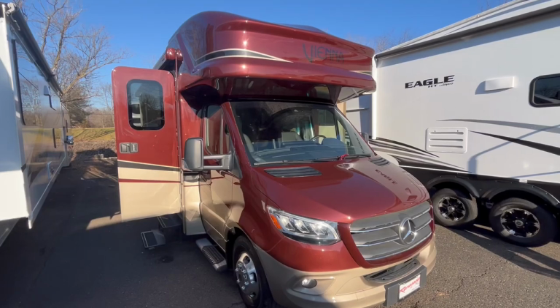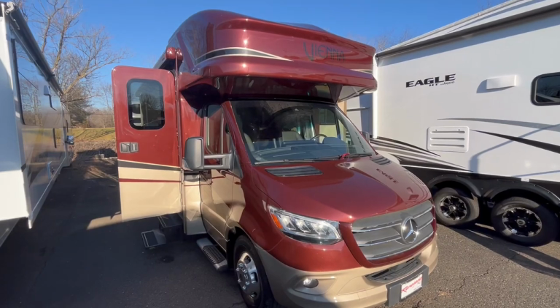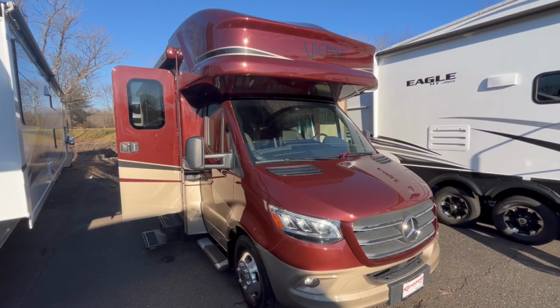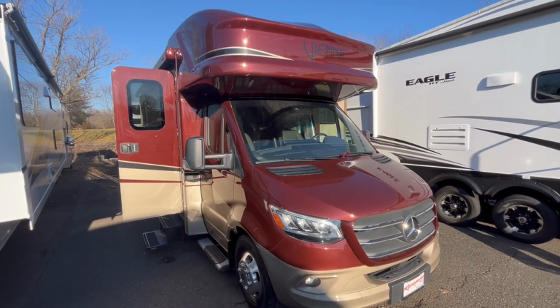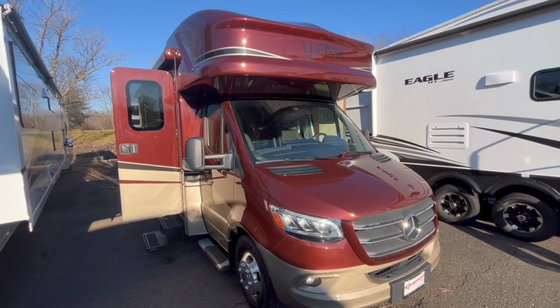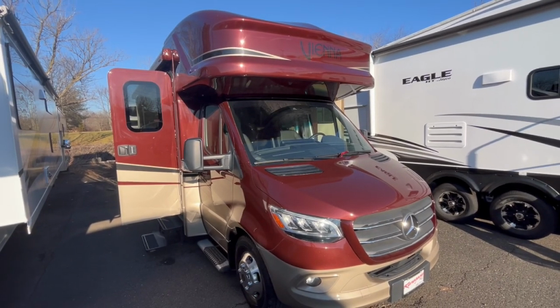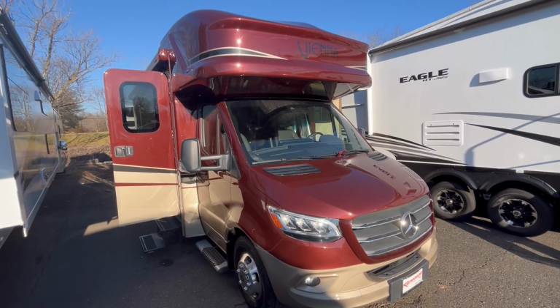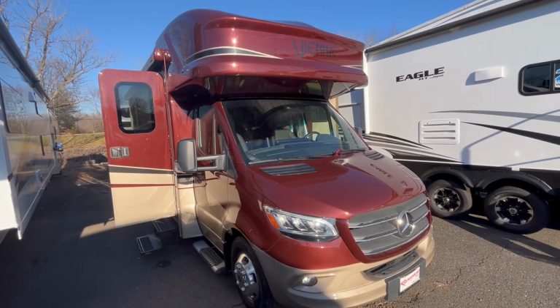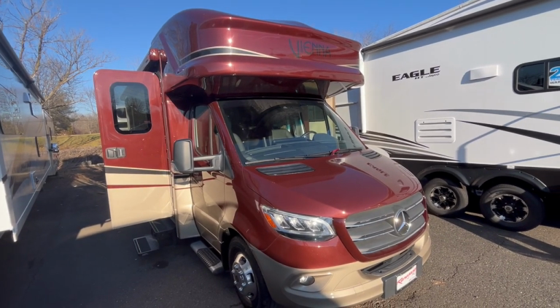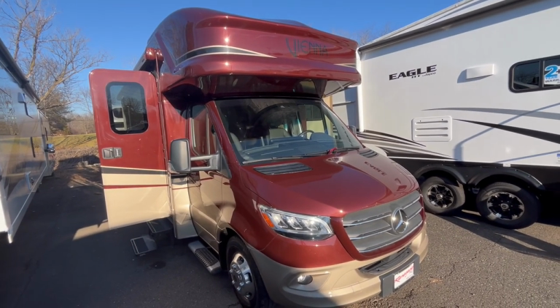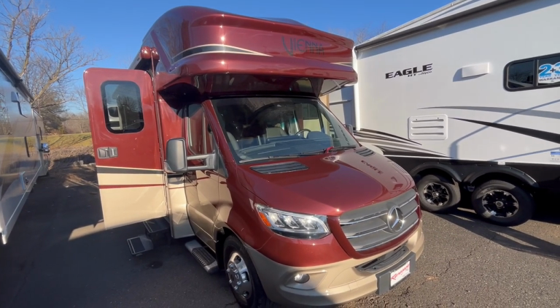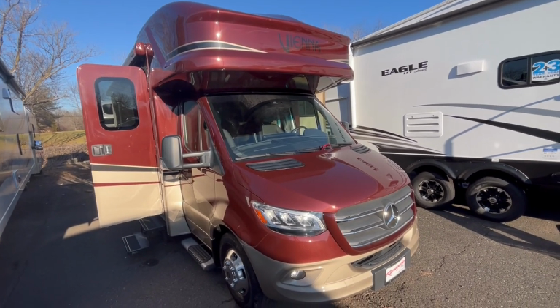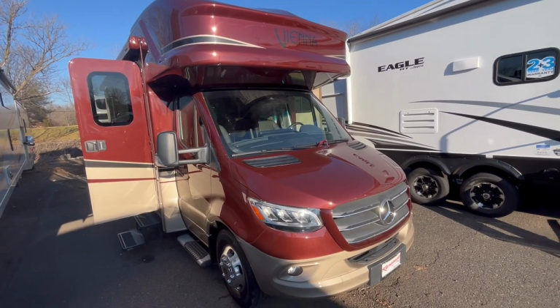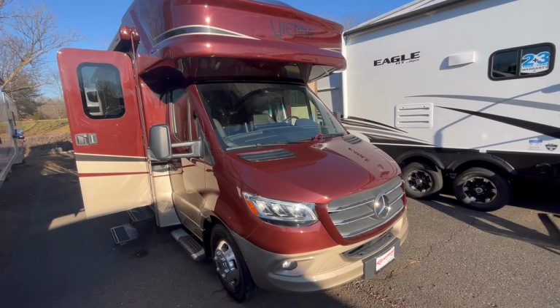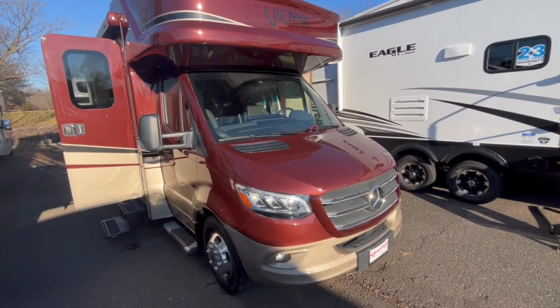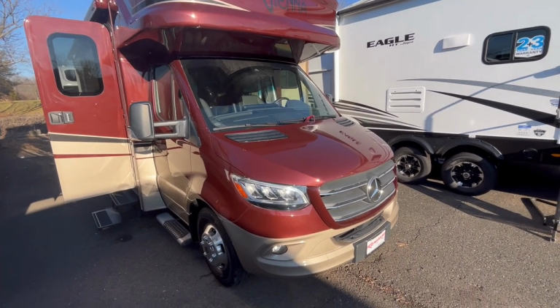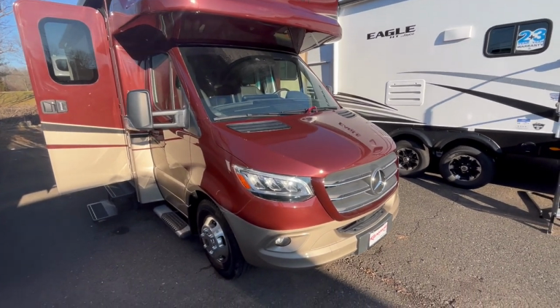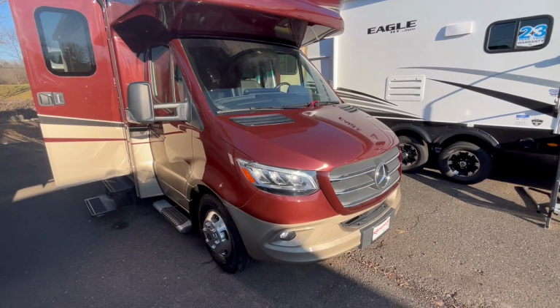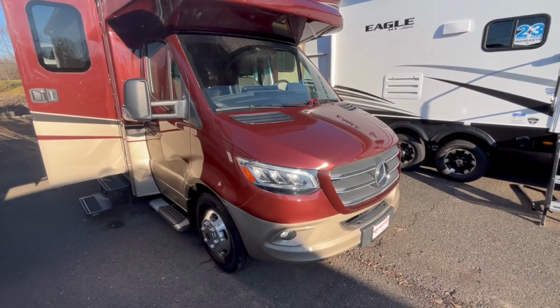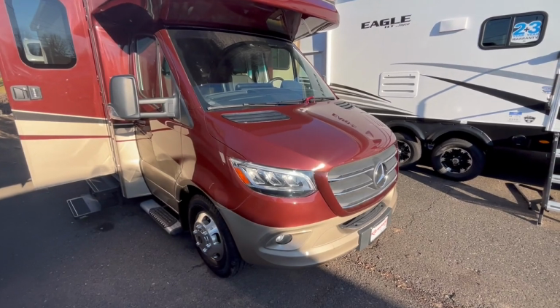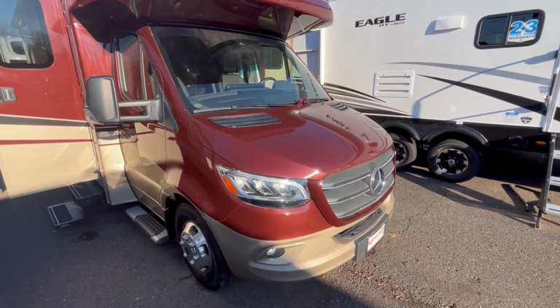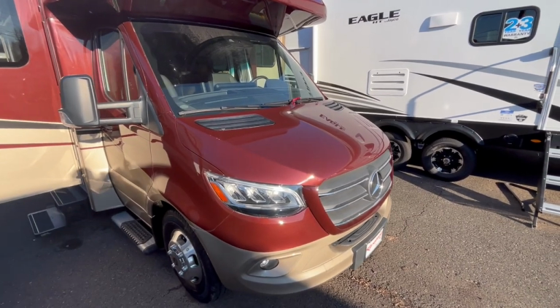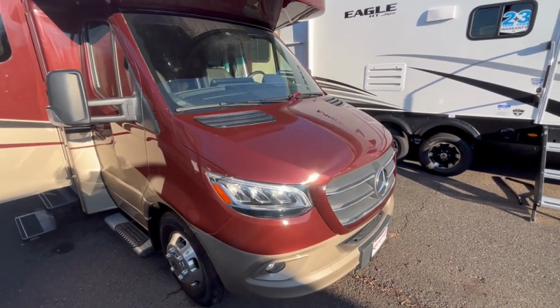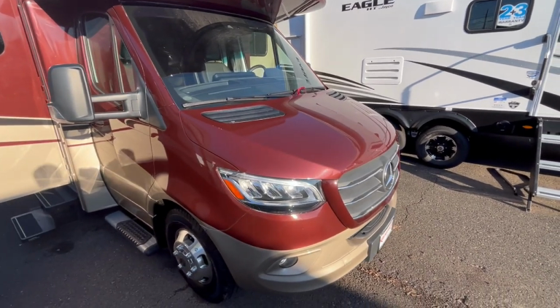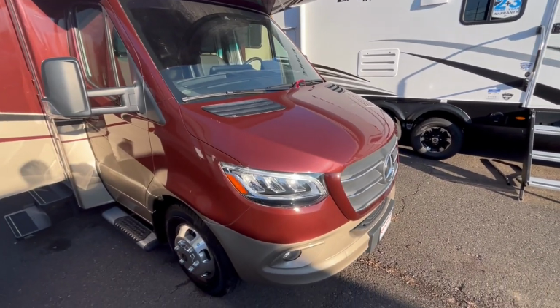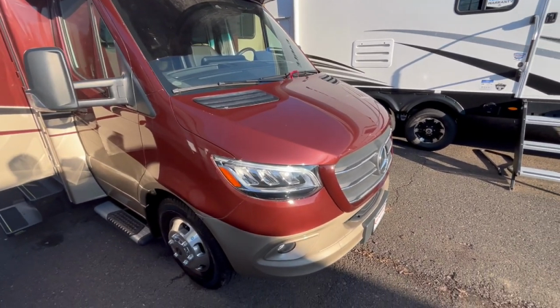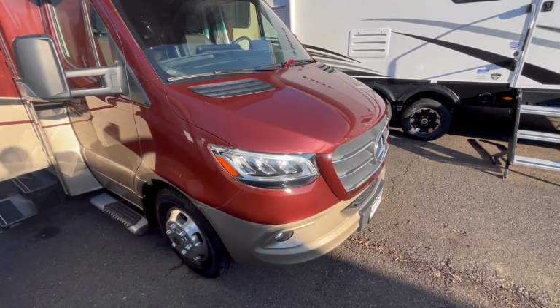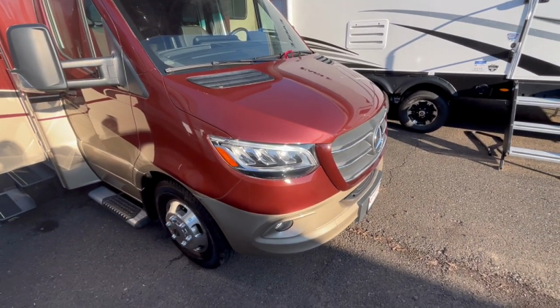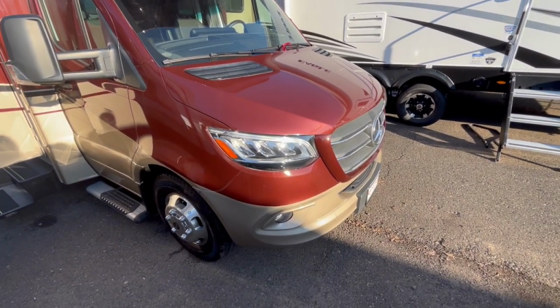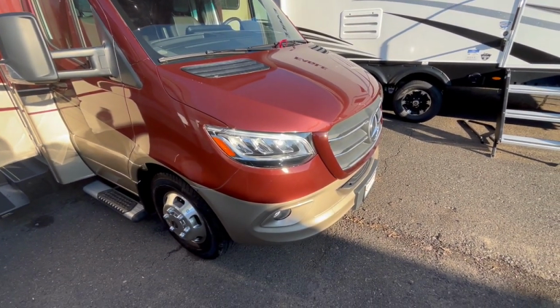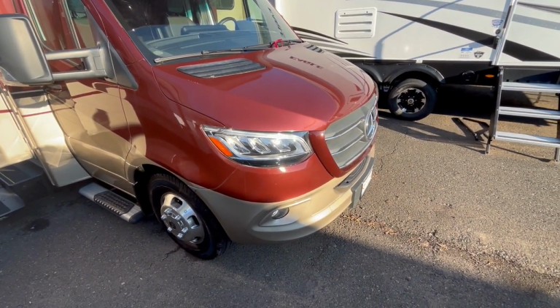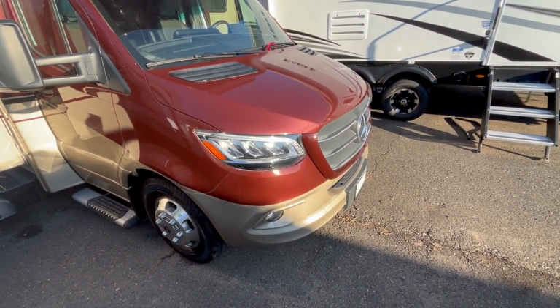Hey Bruce, here you go bud. This is the Renegade I was telling you about. Full body paint, glistening here in the sun with the glitter, the automotive metal flake paint.